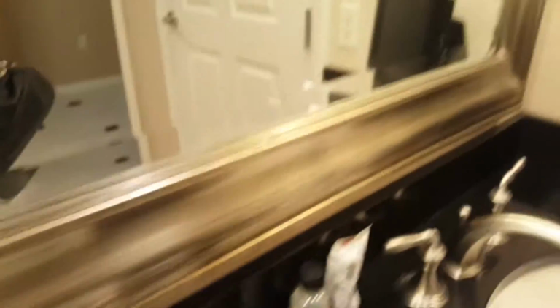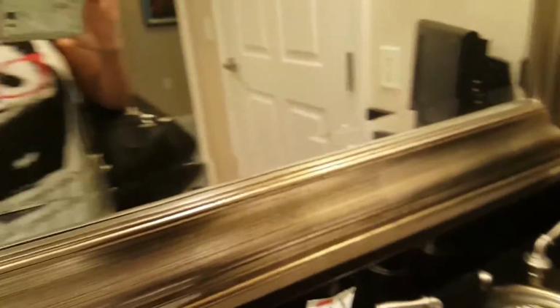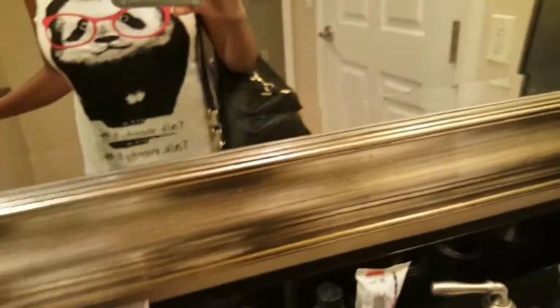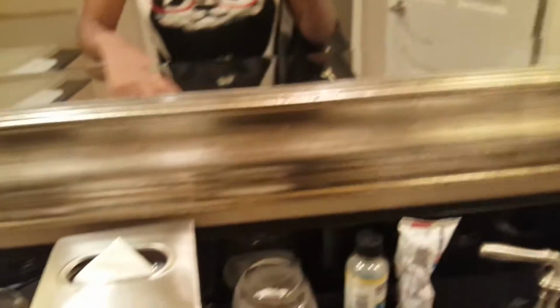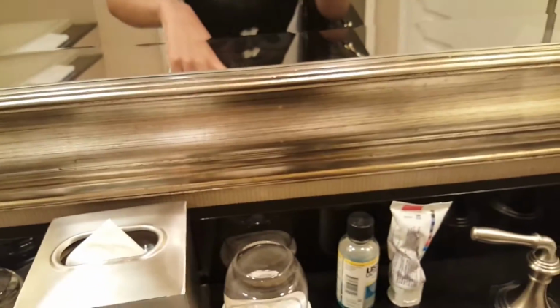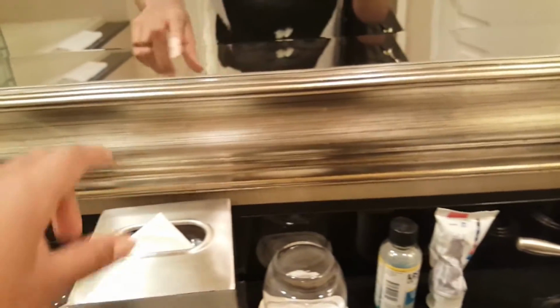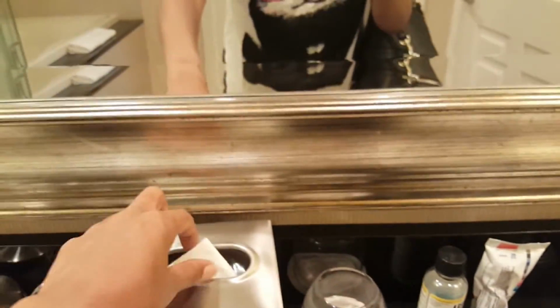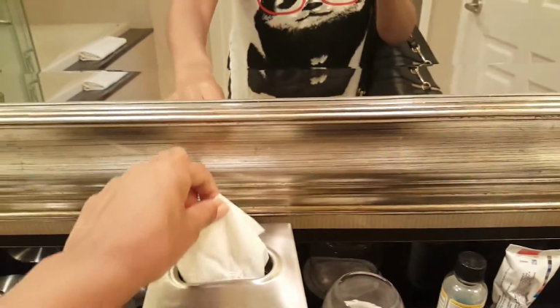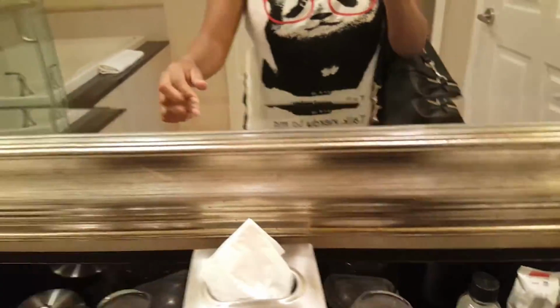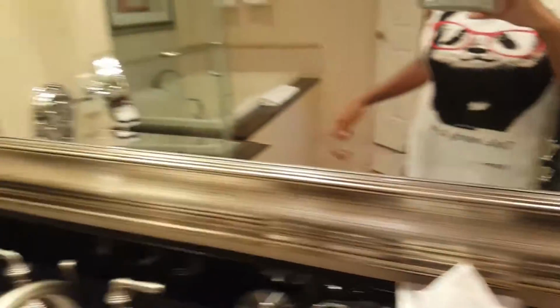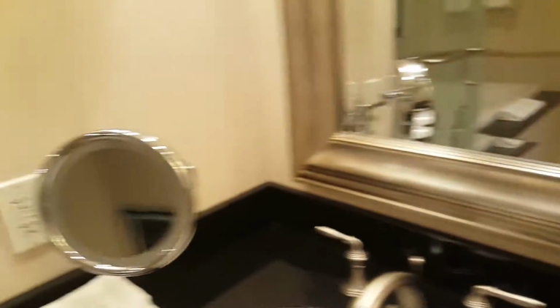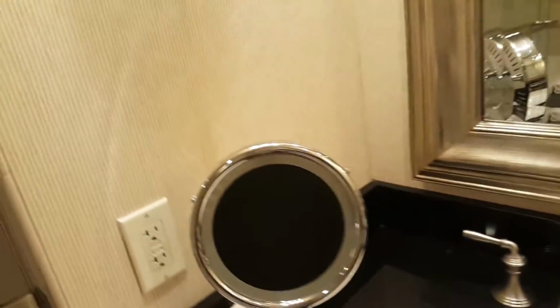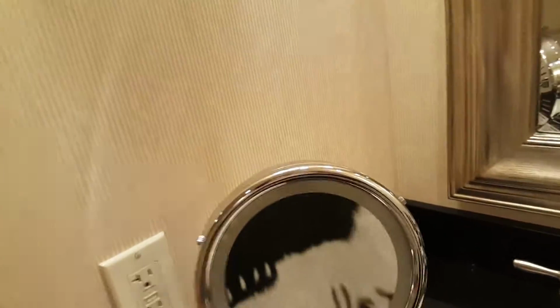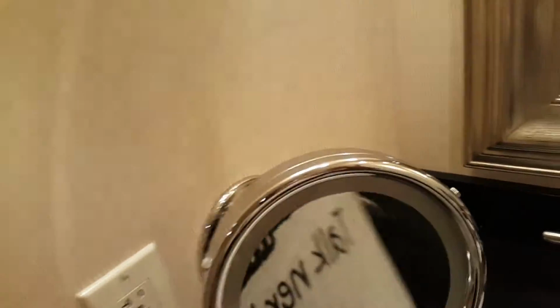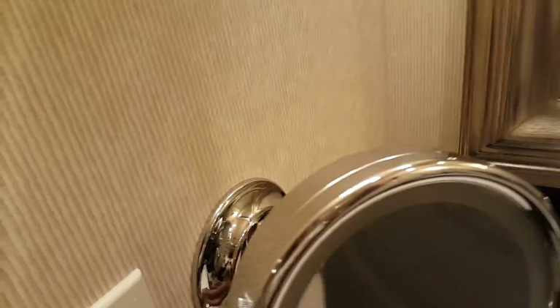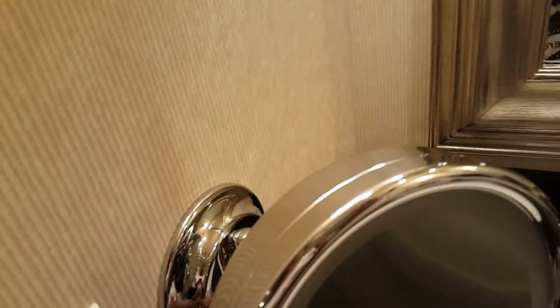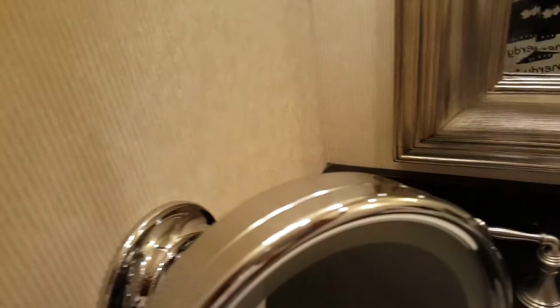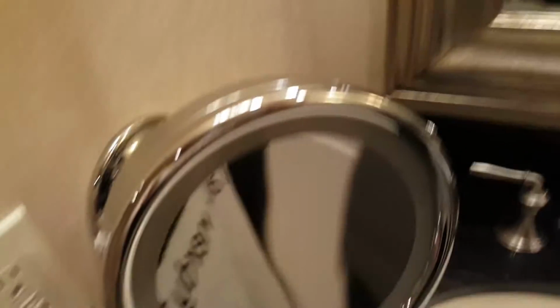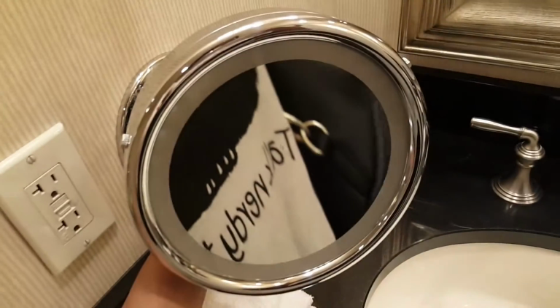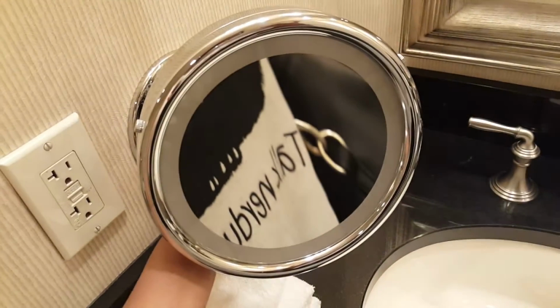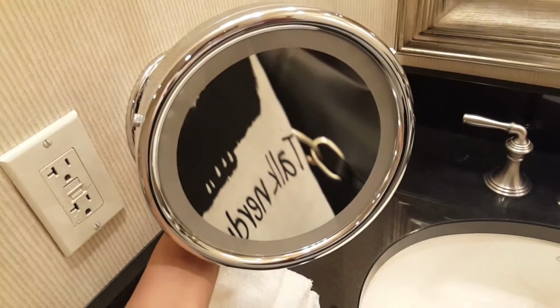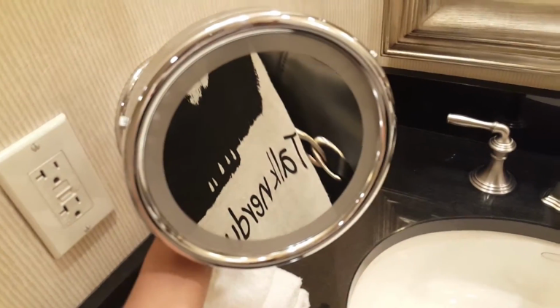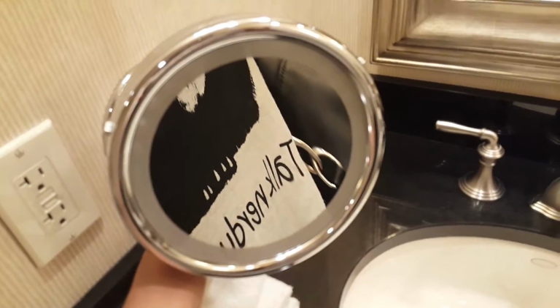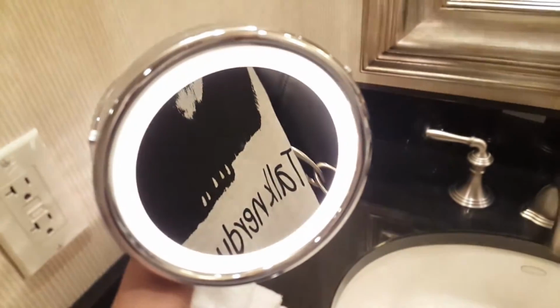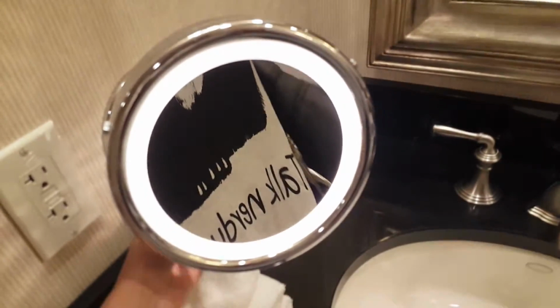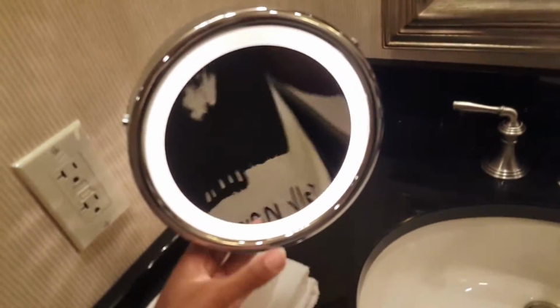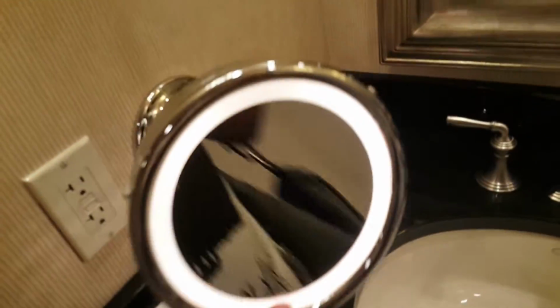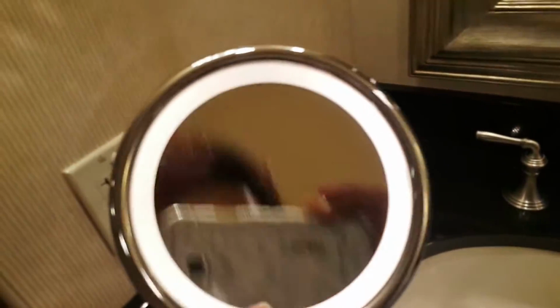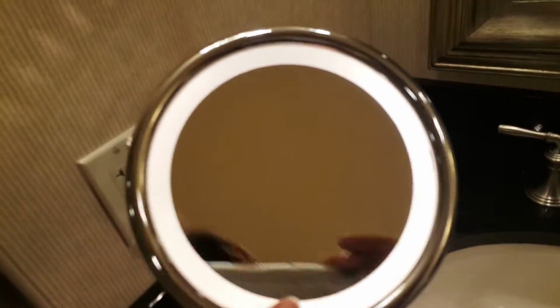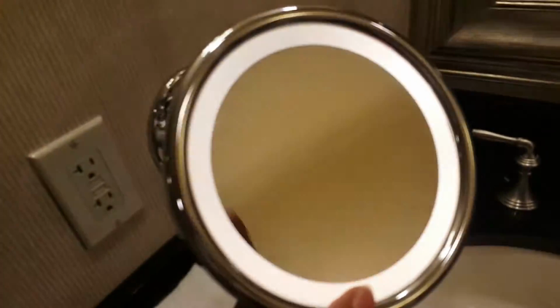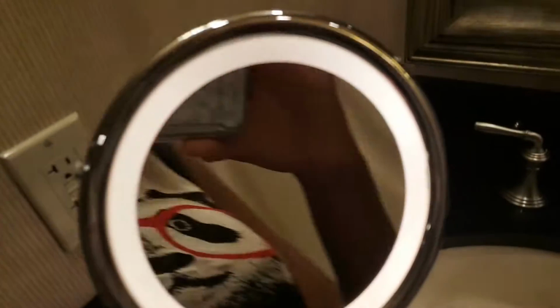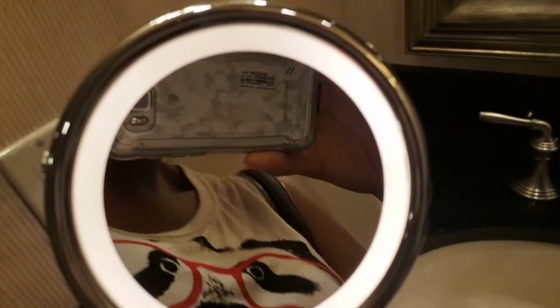And a nice little jar here, some Kleenex, a mirror. So for those beauty gurus out there, get your light on.